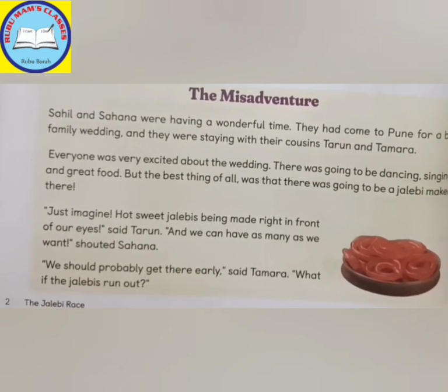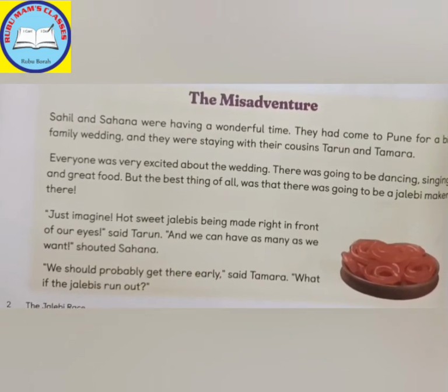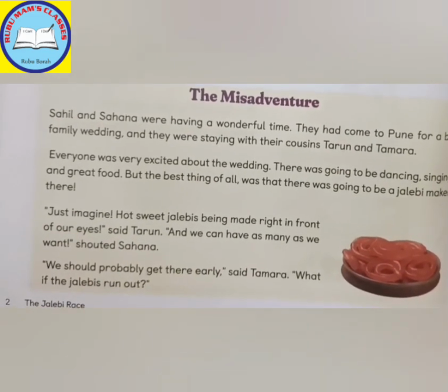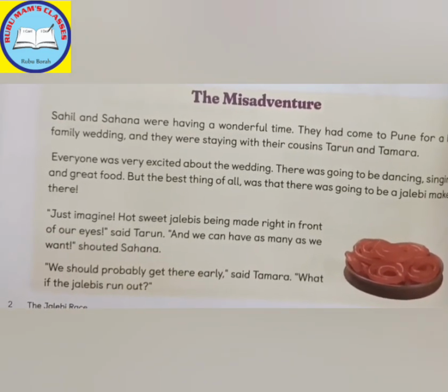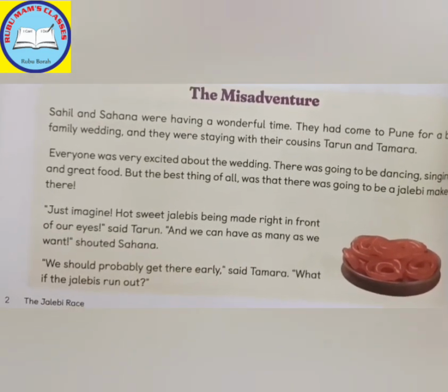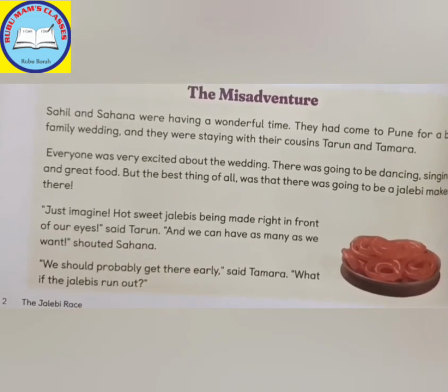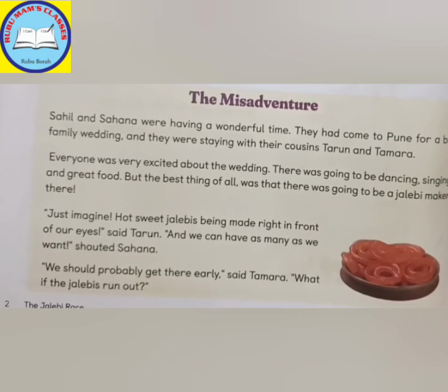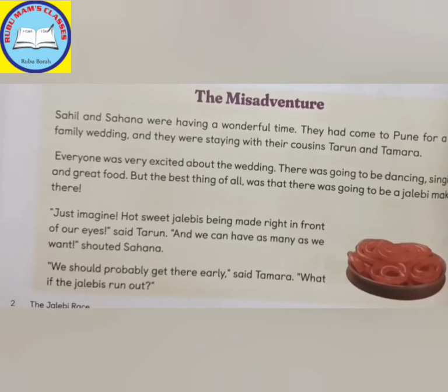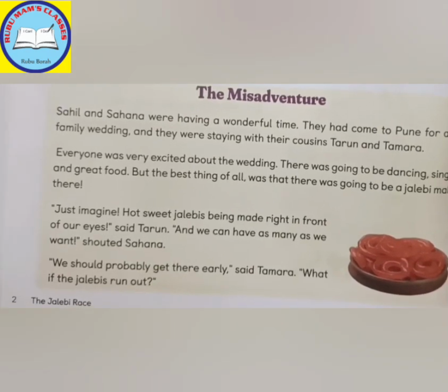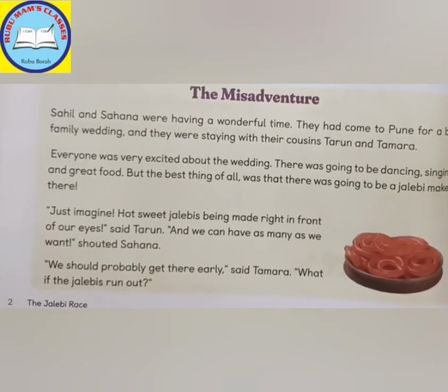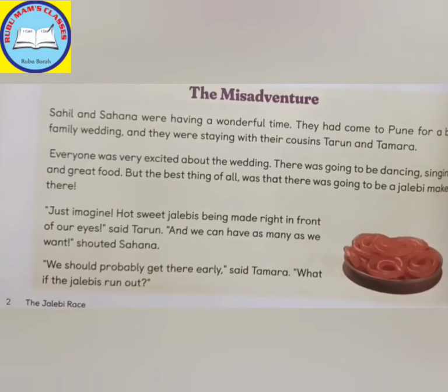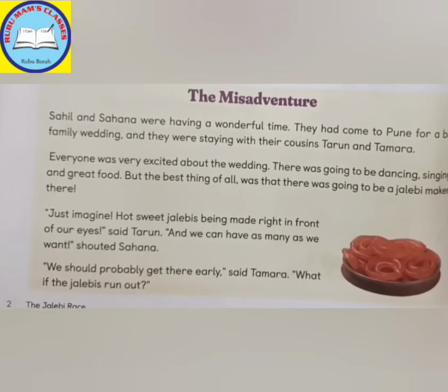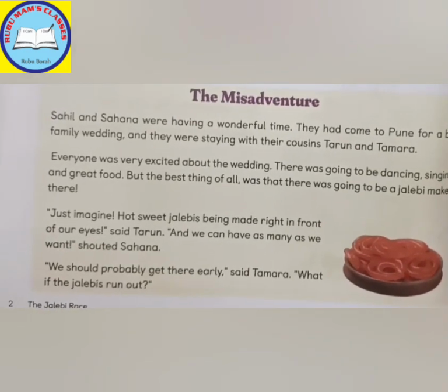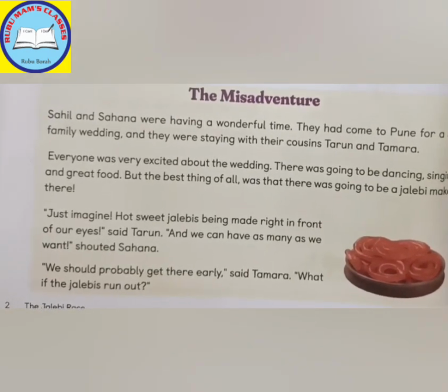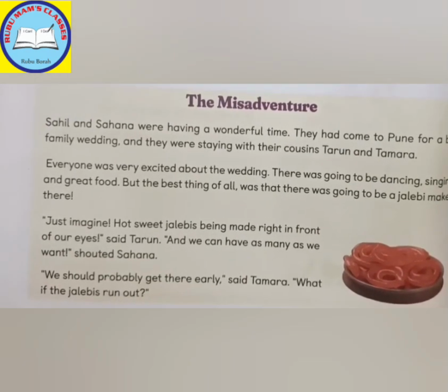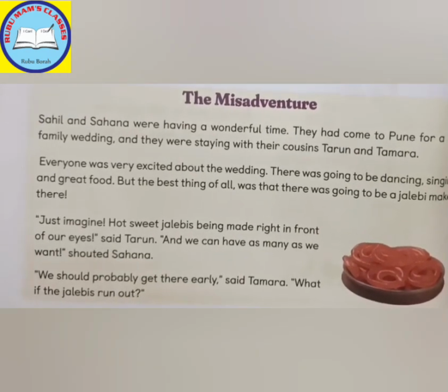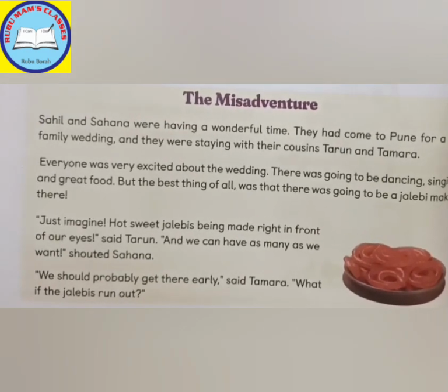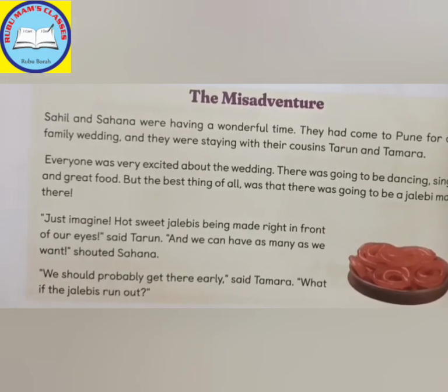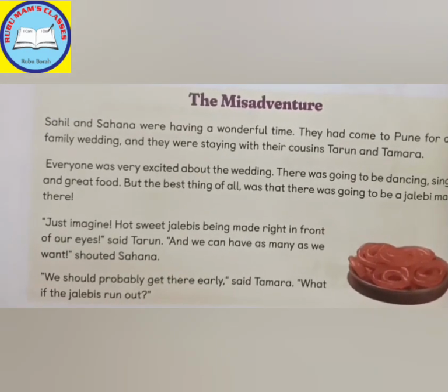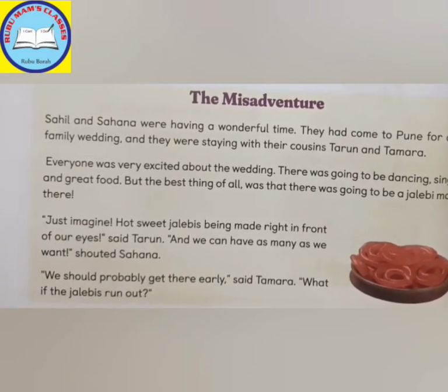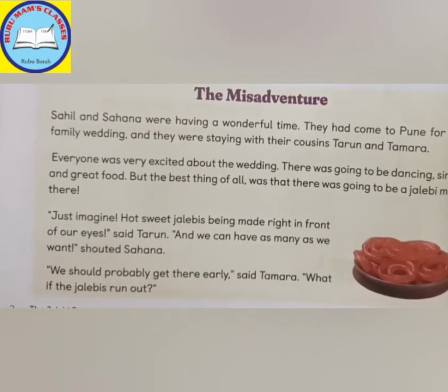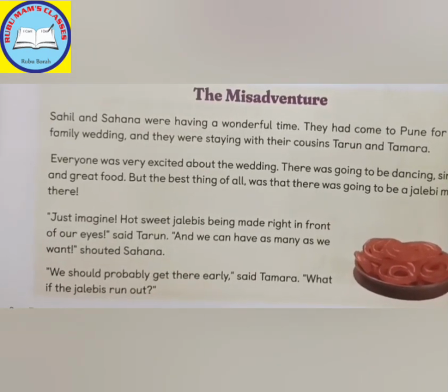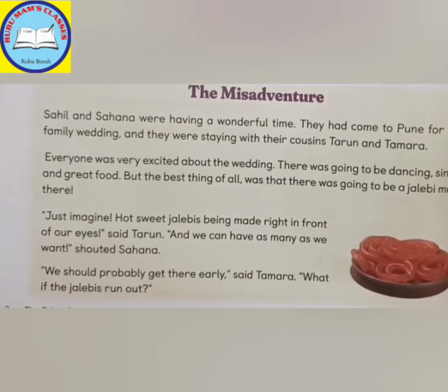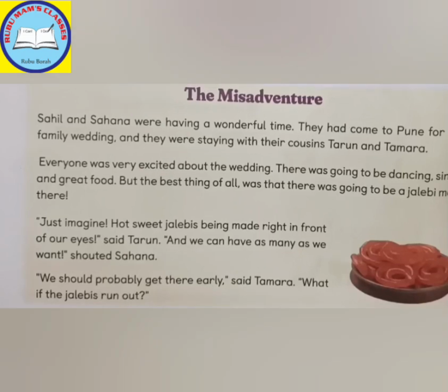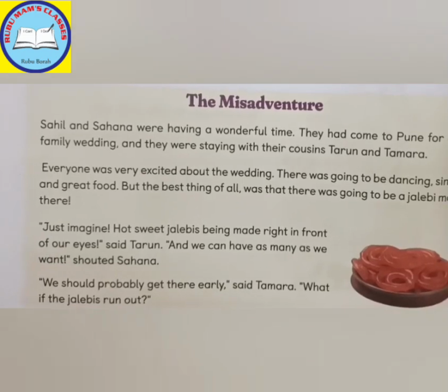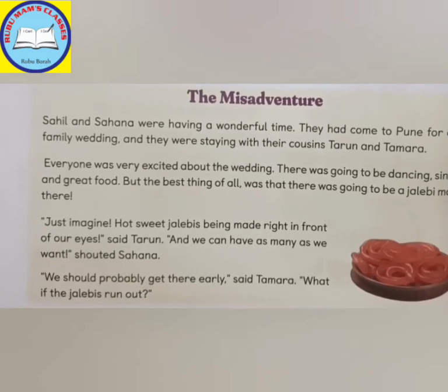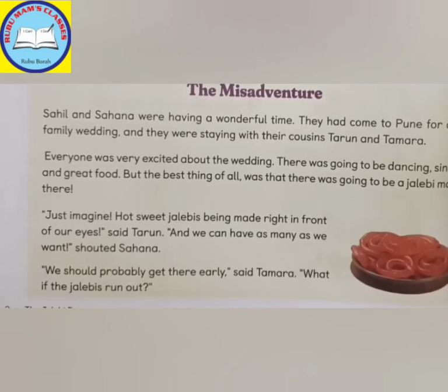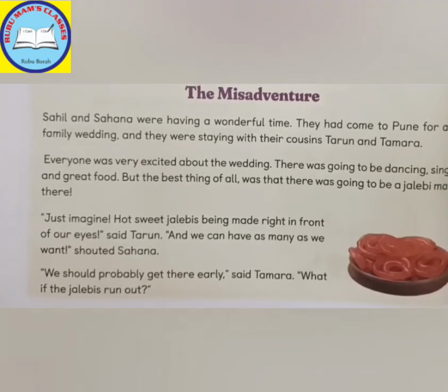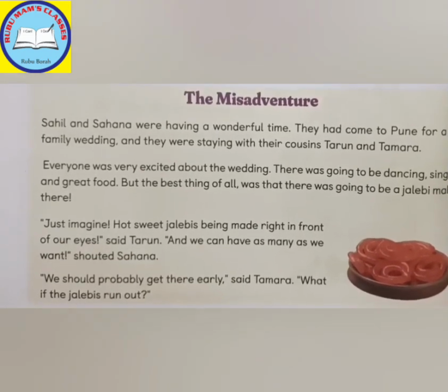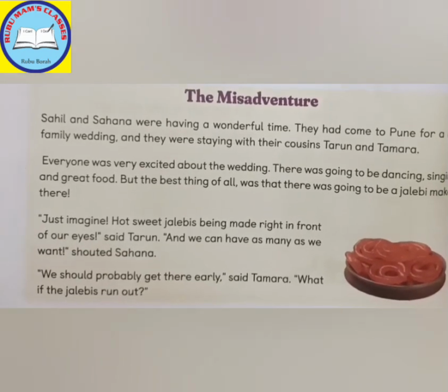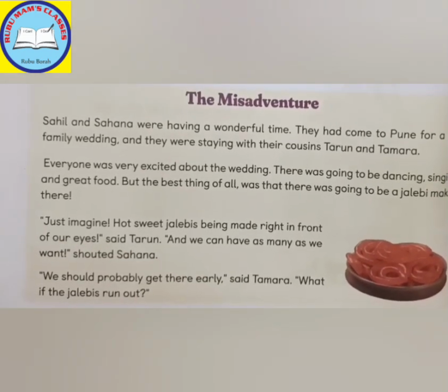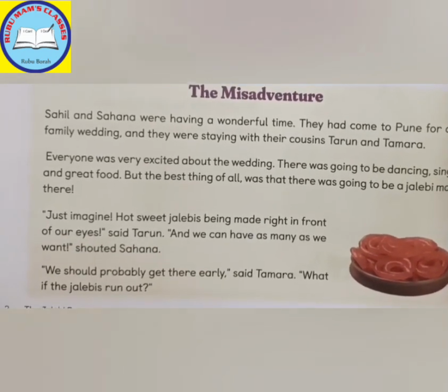But the best thing of all was that there was going to be a jalebi maker there. A little excitement because an exclamation mark is there. Just amazing!